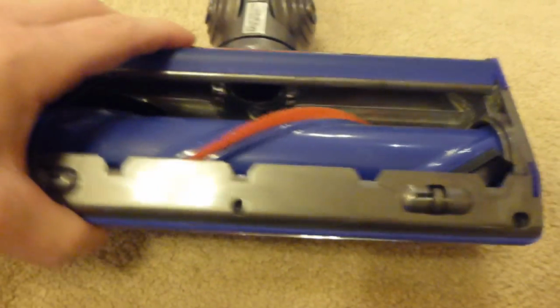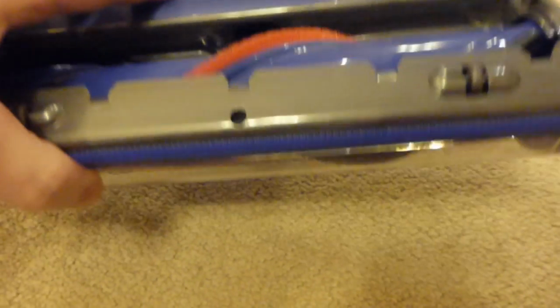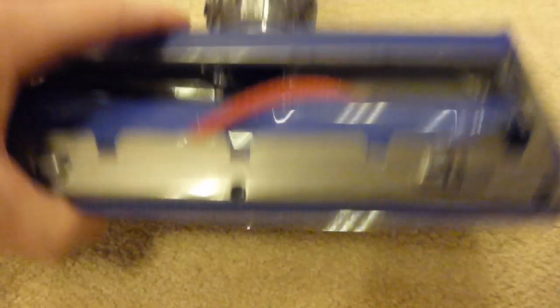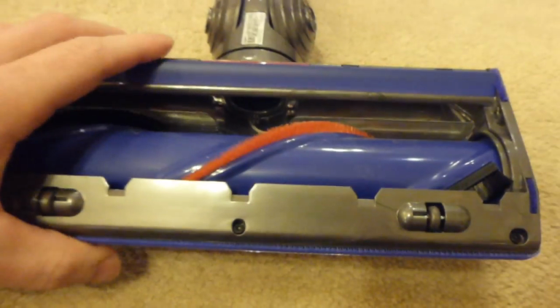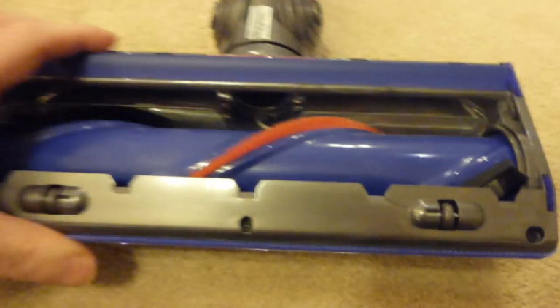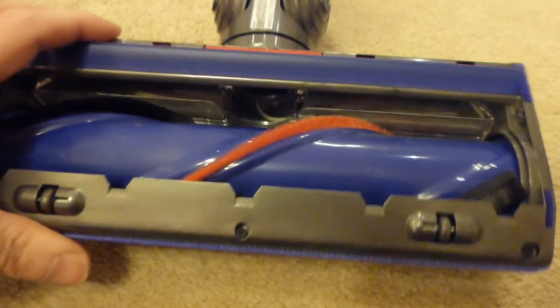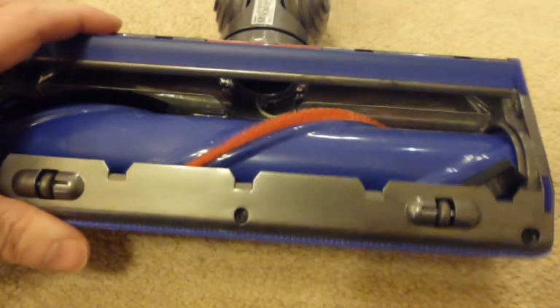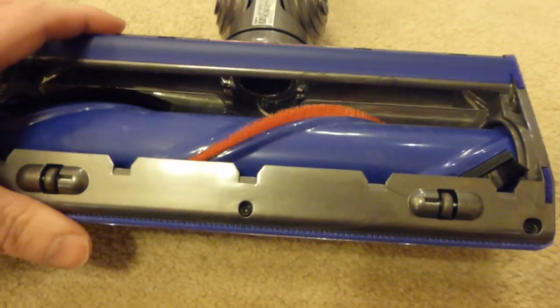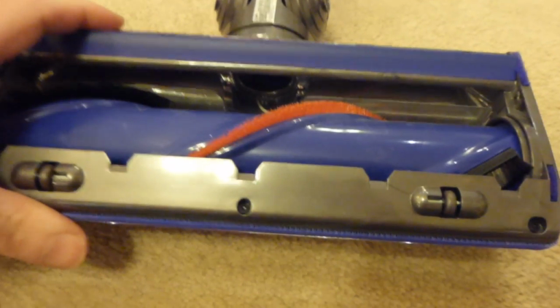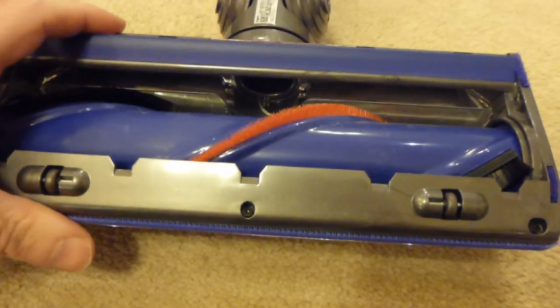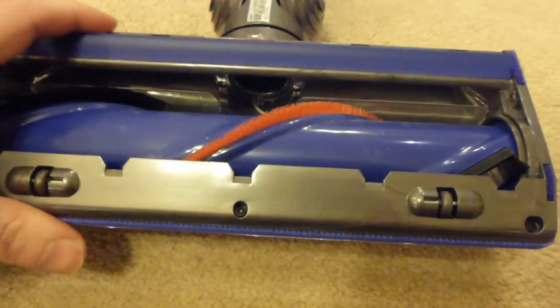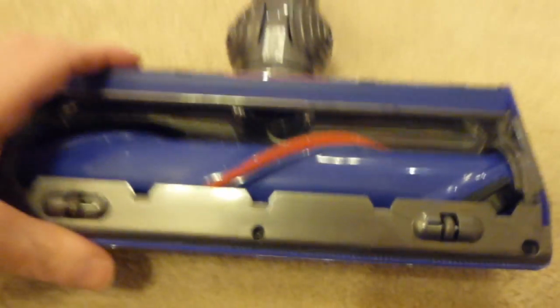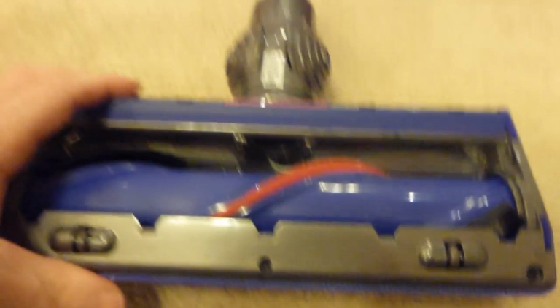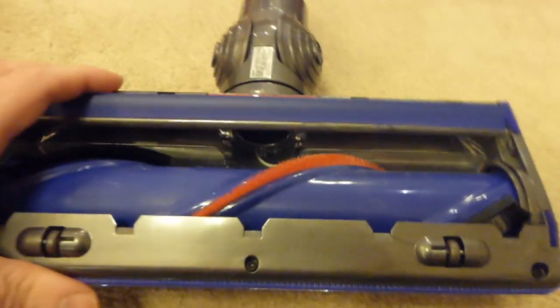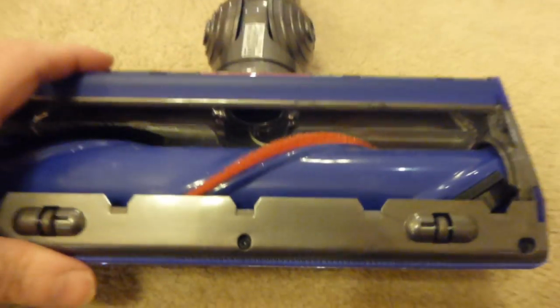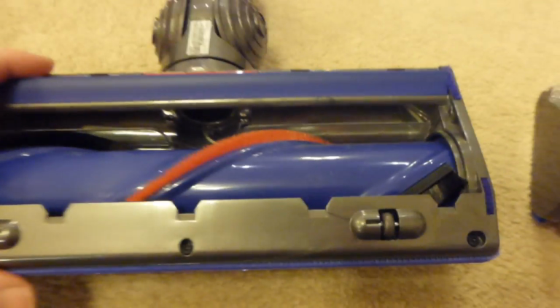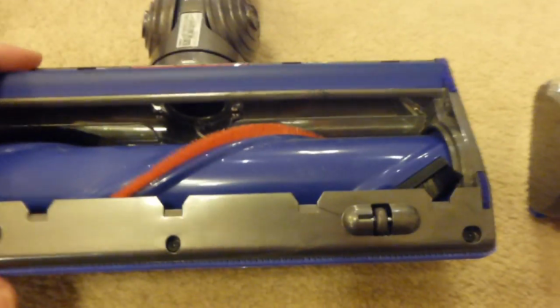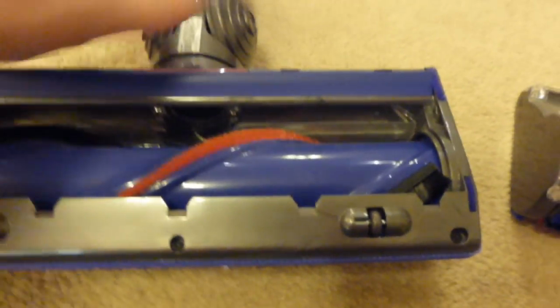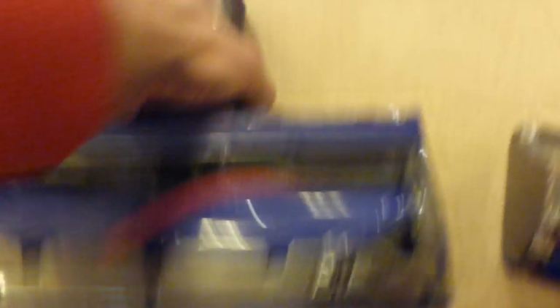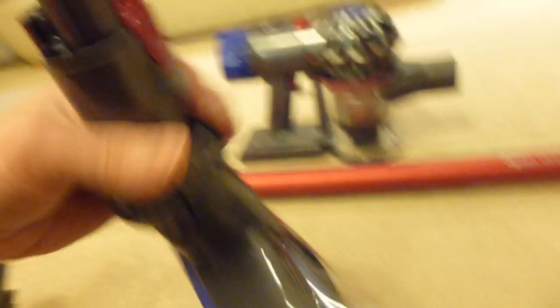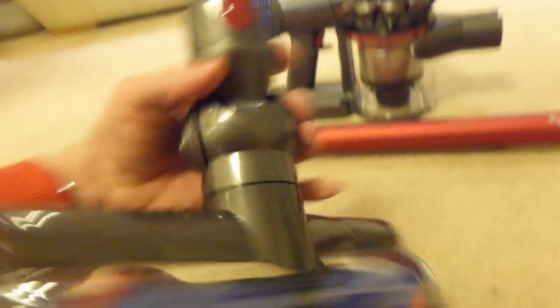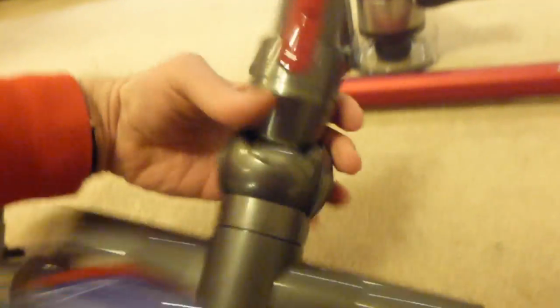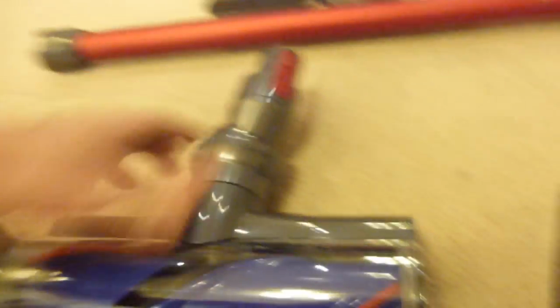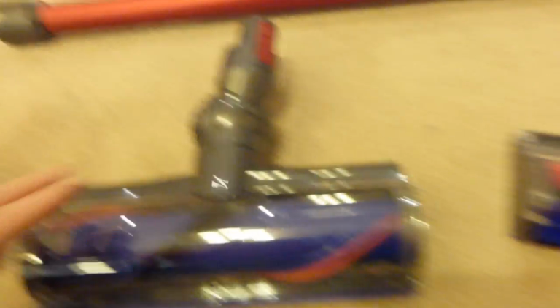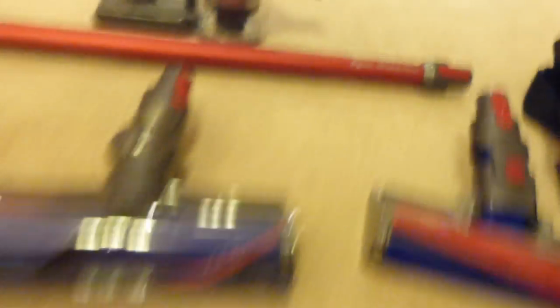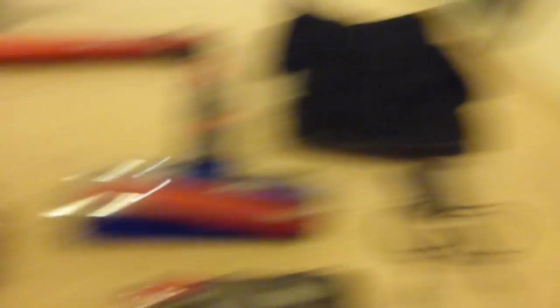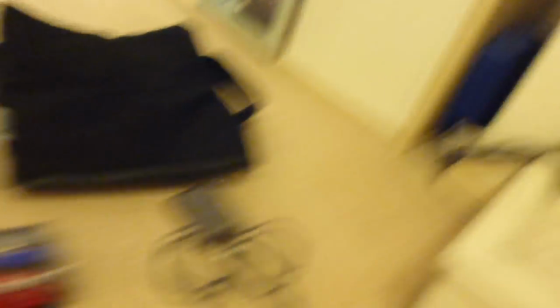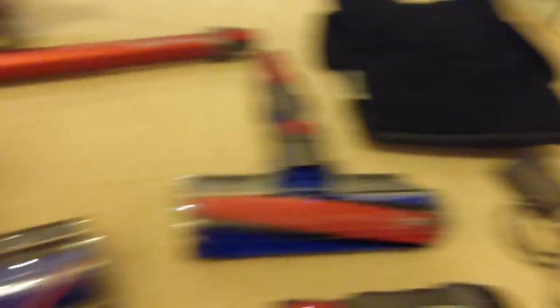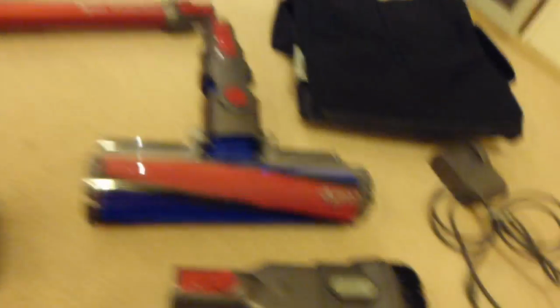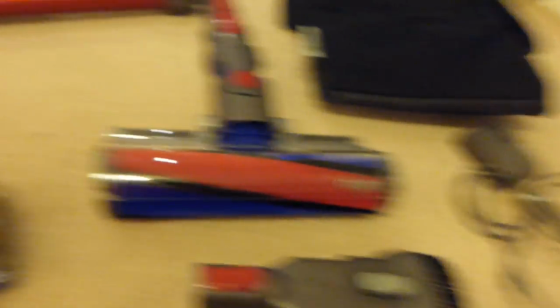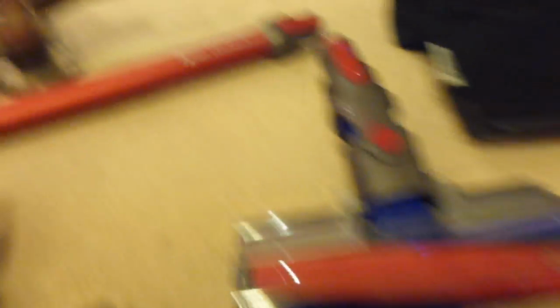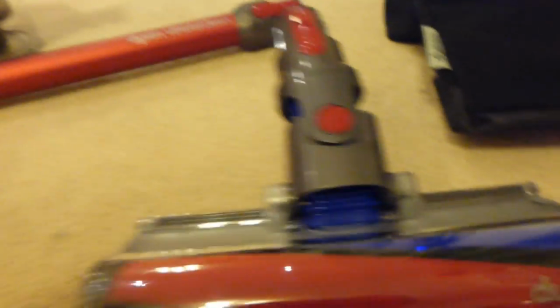On the V7 it's a 35 watt floor head — same design but less powerful. They made a compromise on the V7 to make it run longer with the same size battery as the V6.